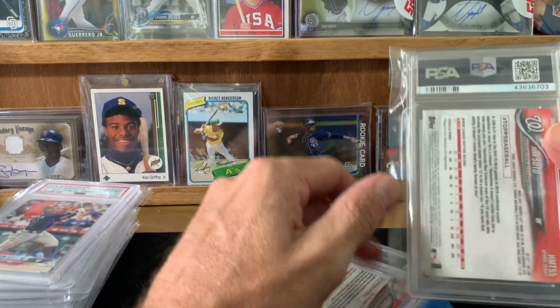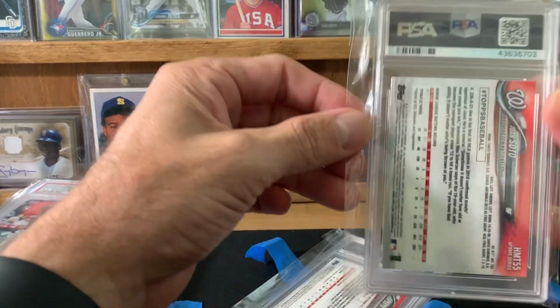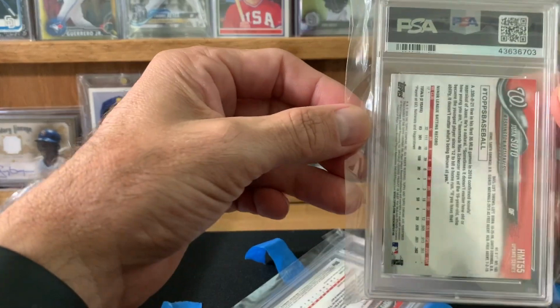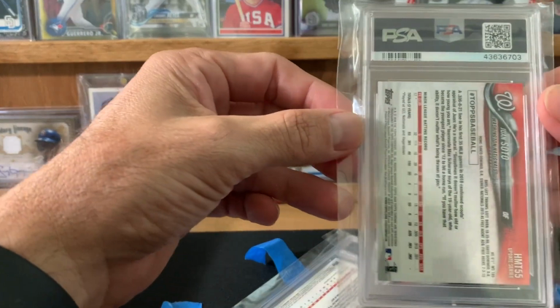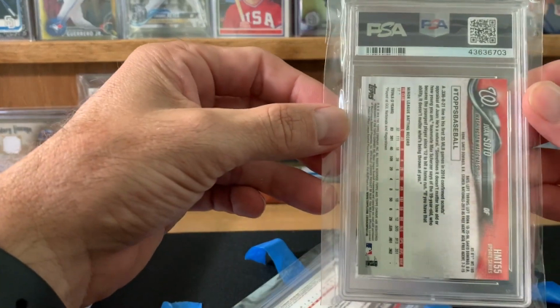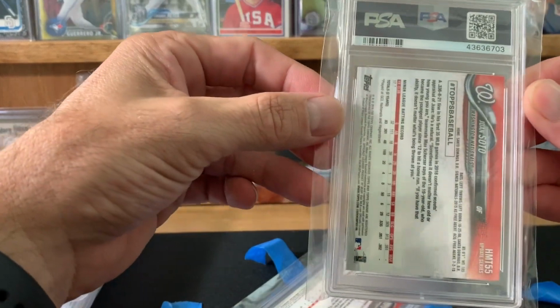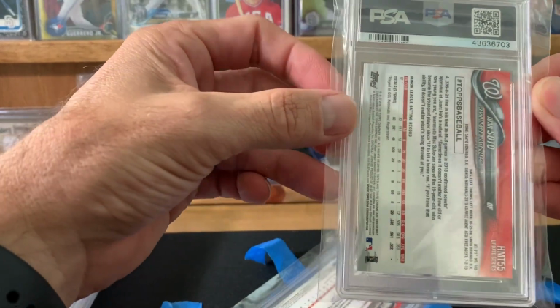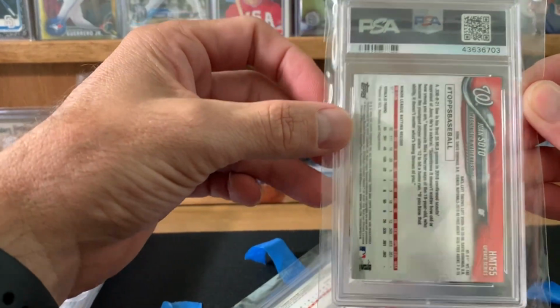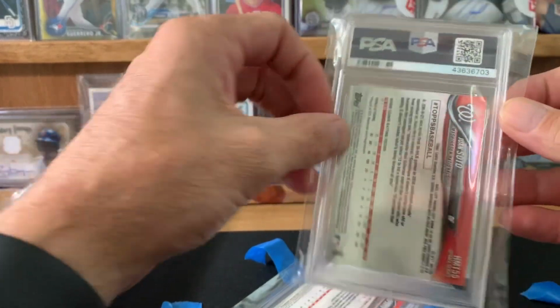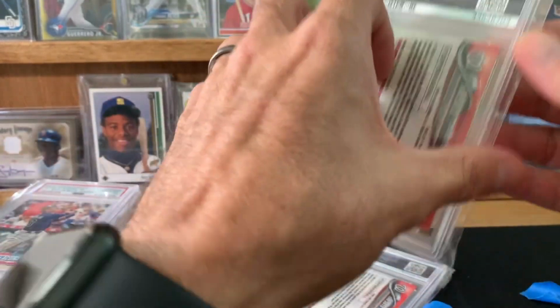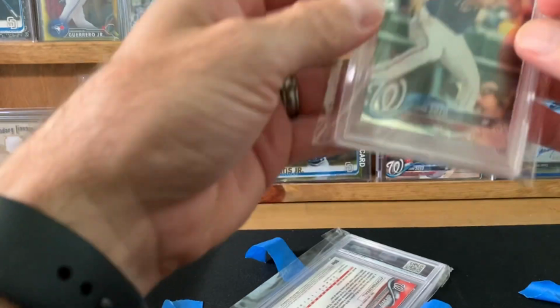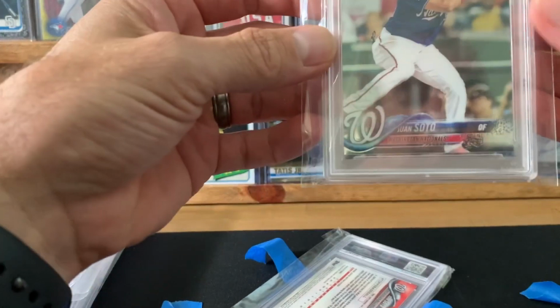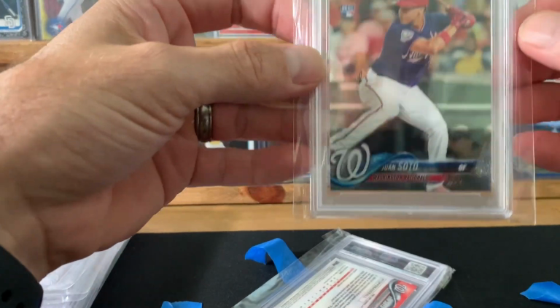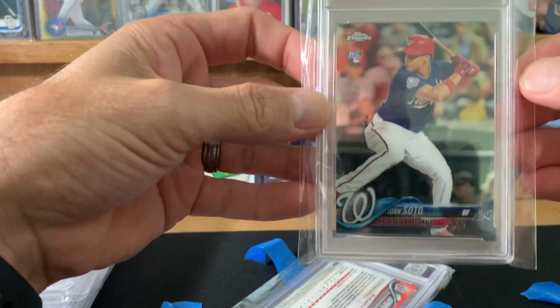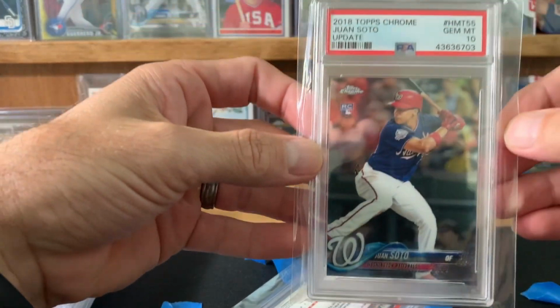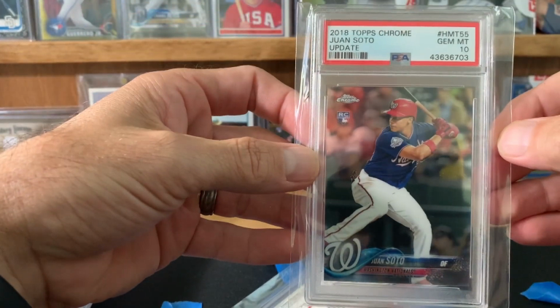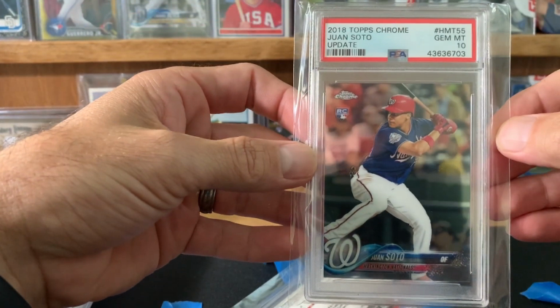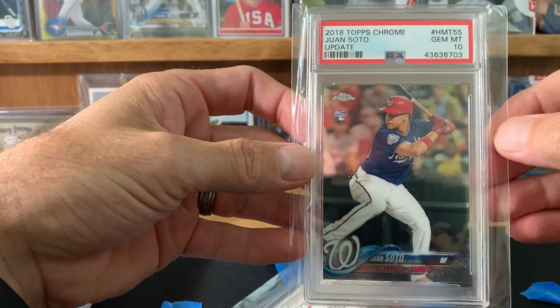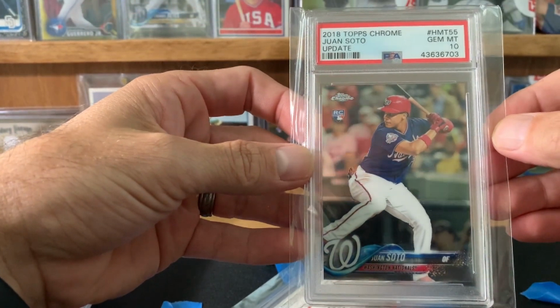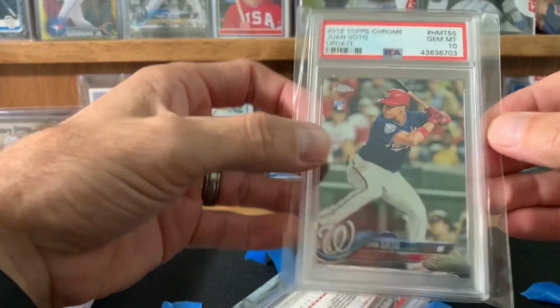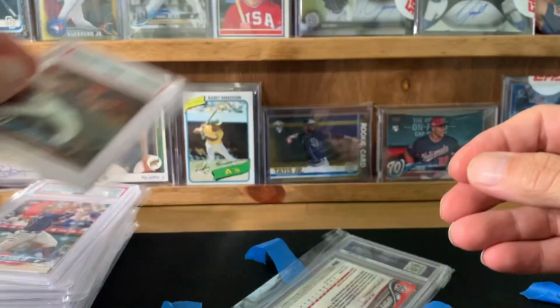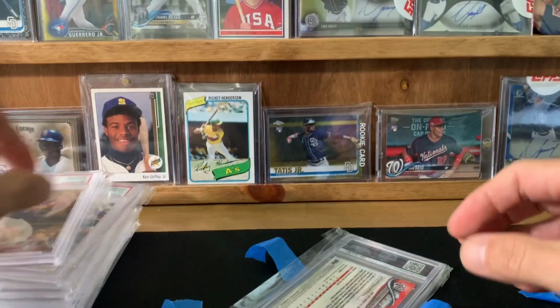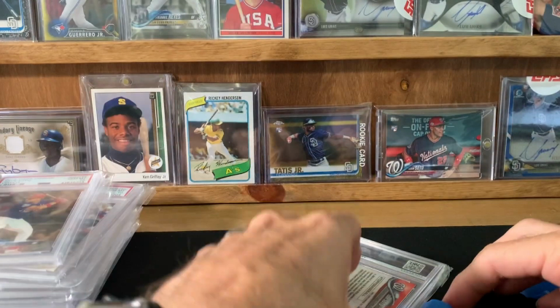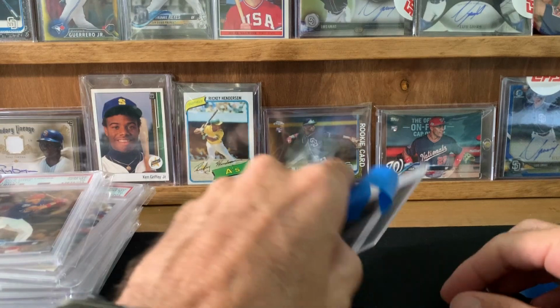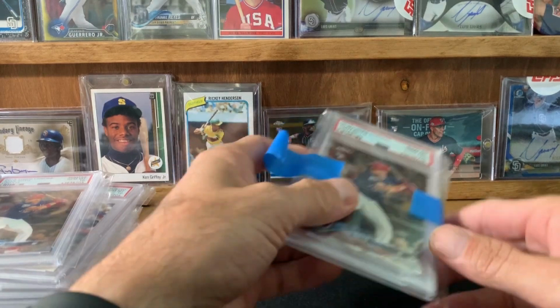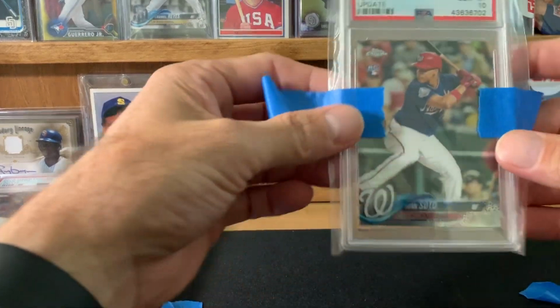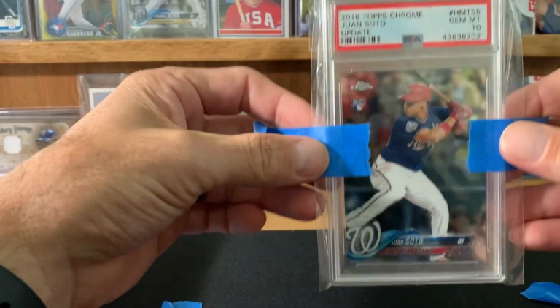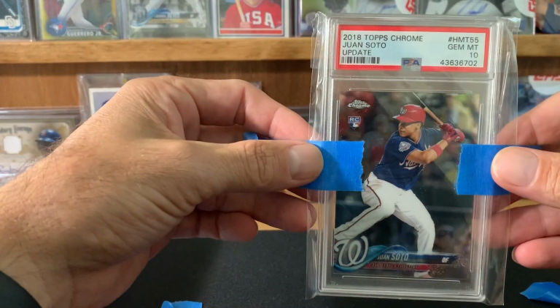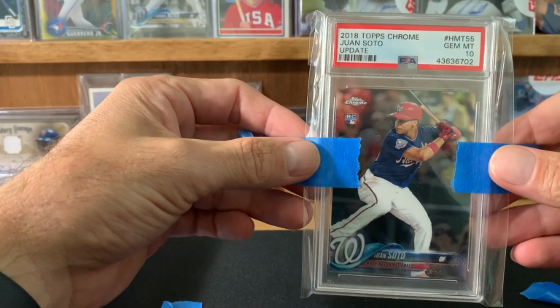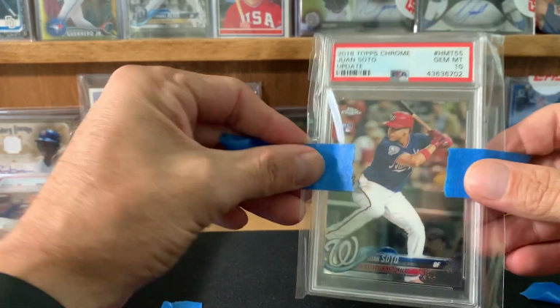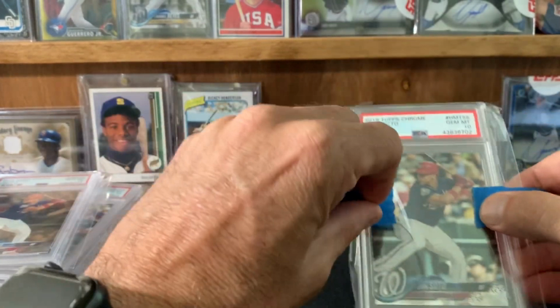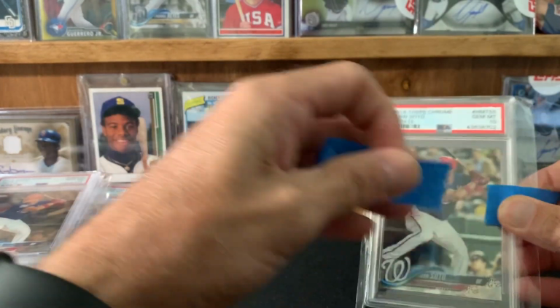So this is the Juan Soto HMT 55 Topps Chrome, and I got a 10. And the last one — just flip it — it's a 10.